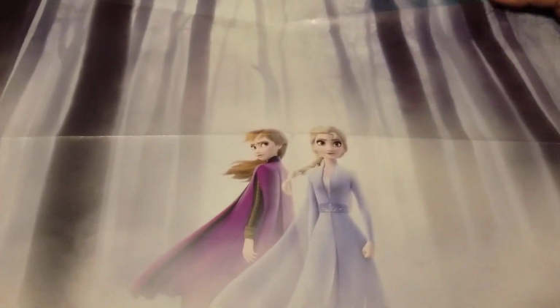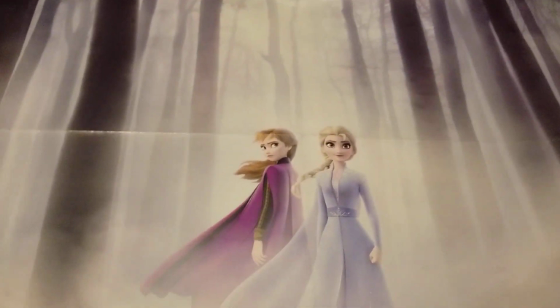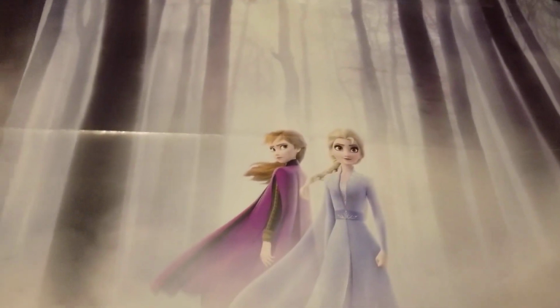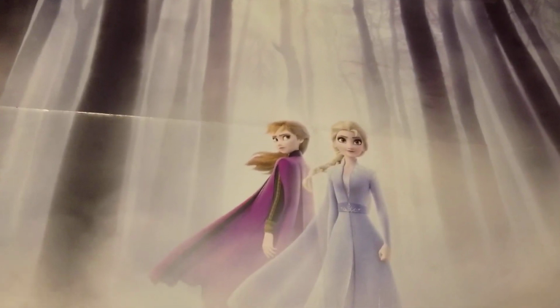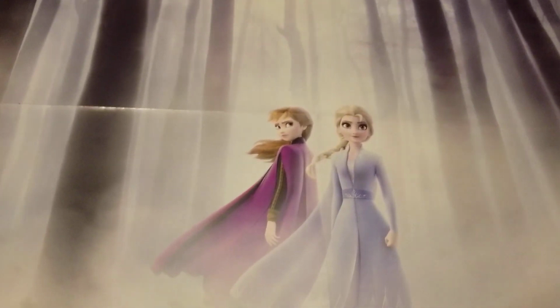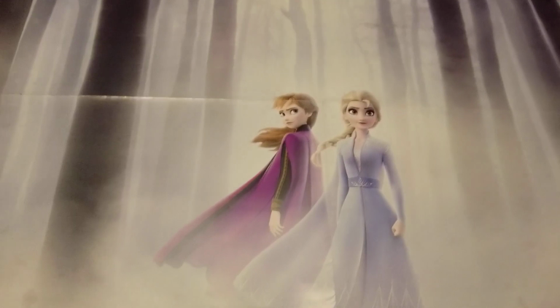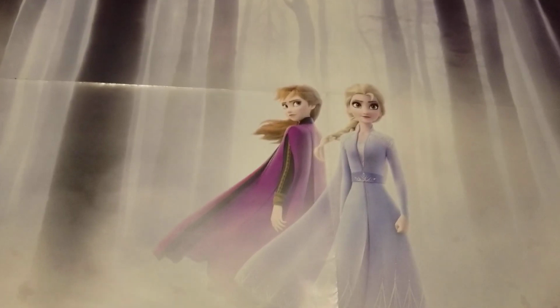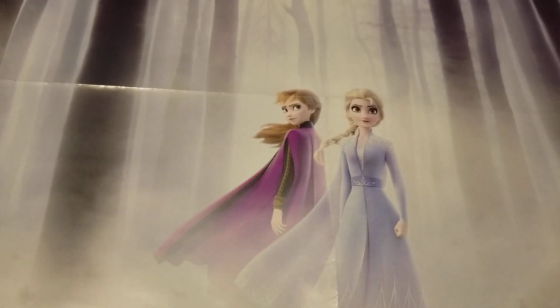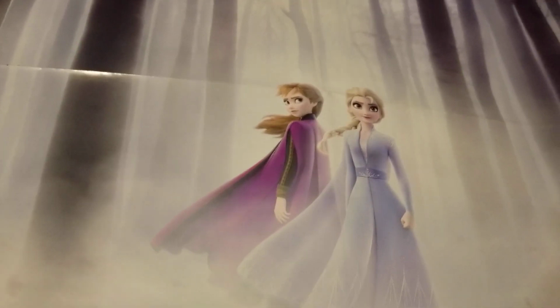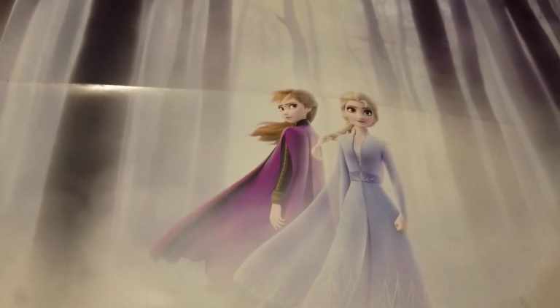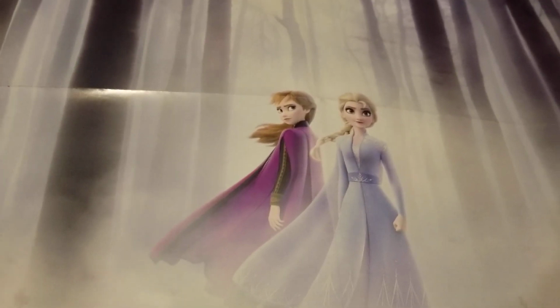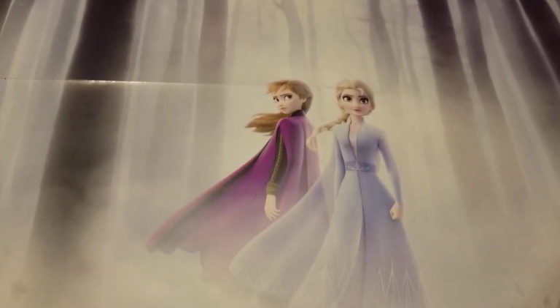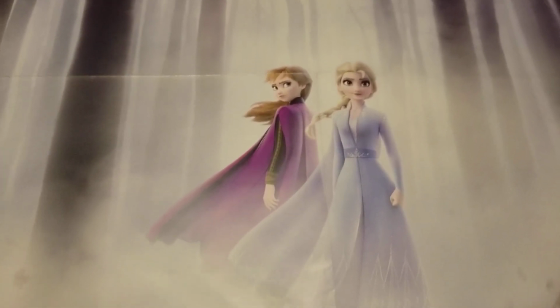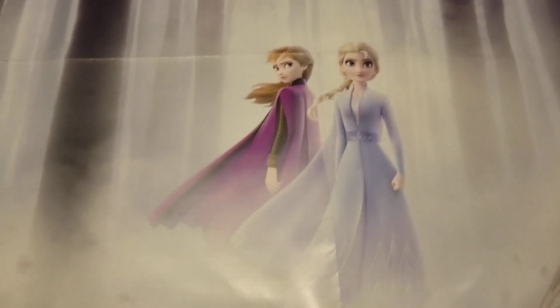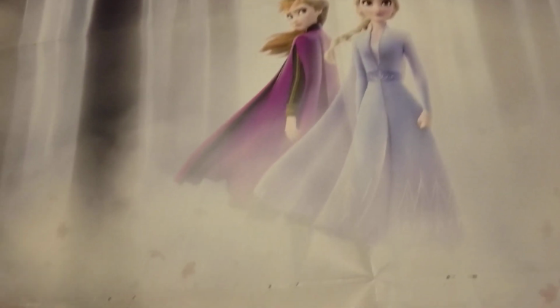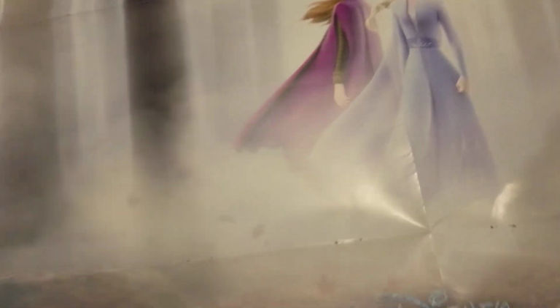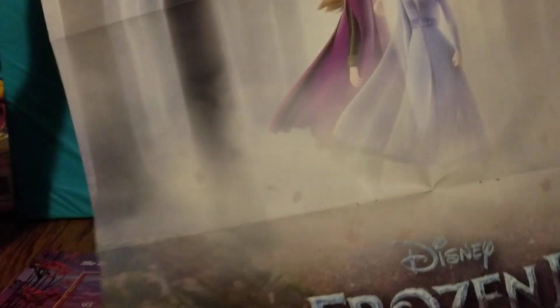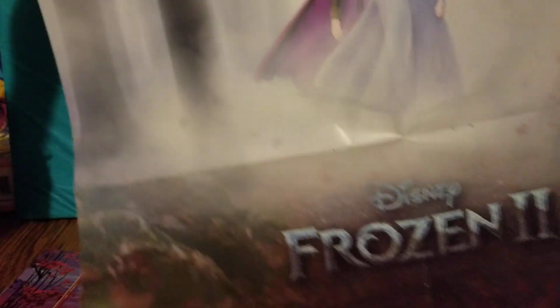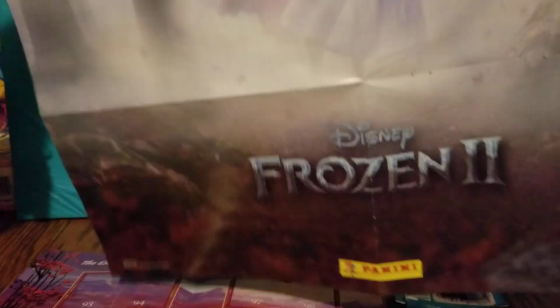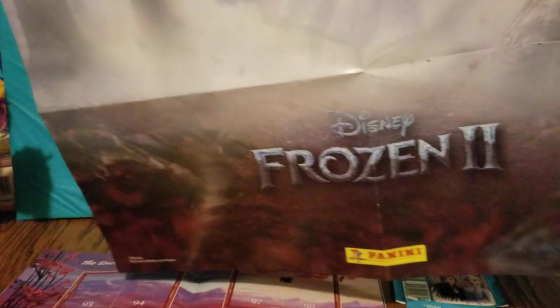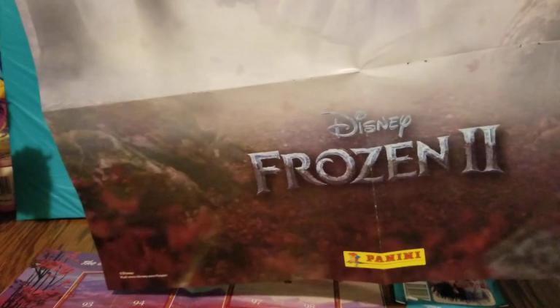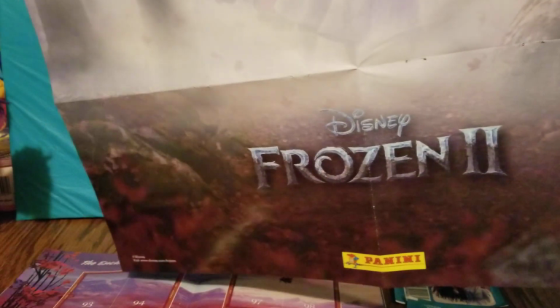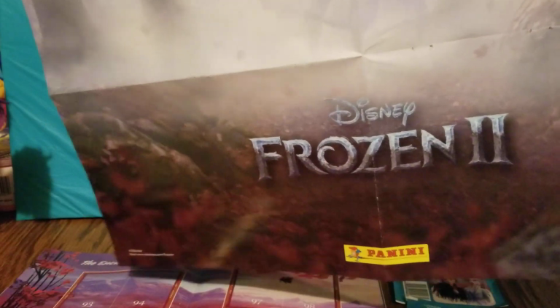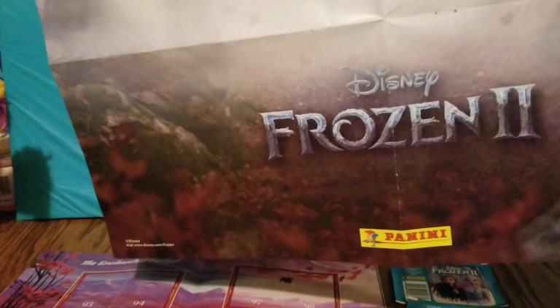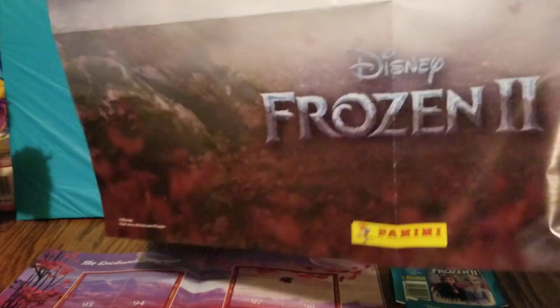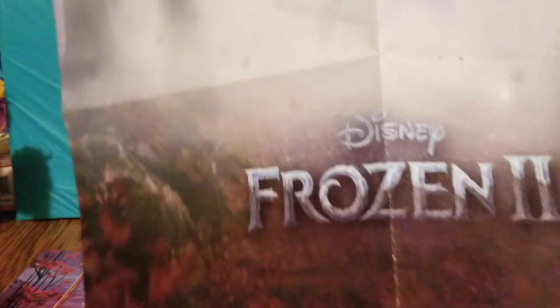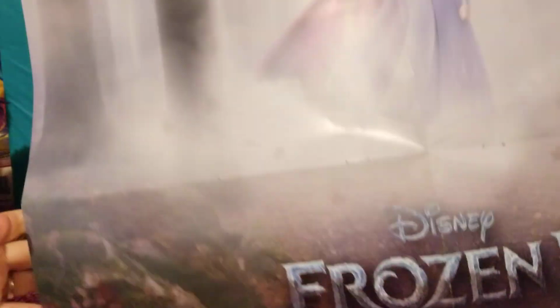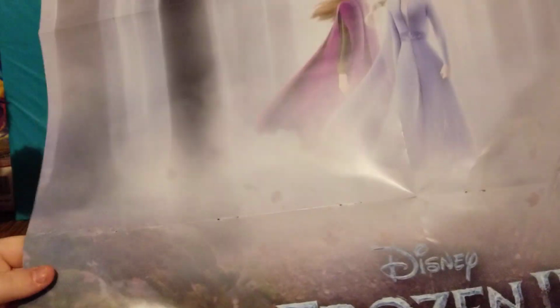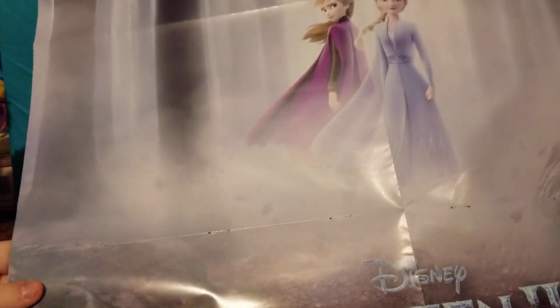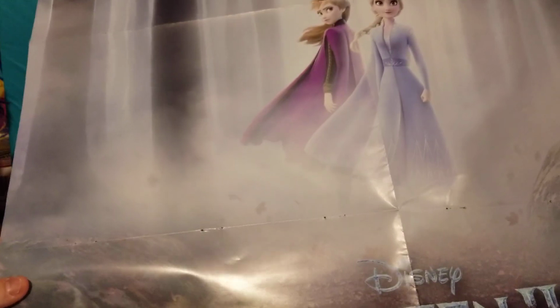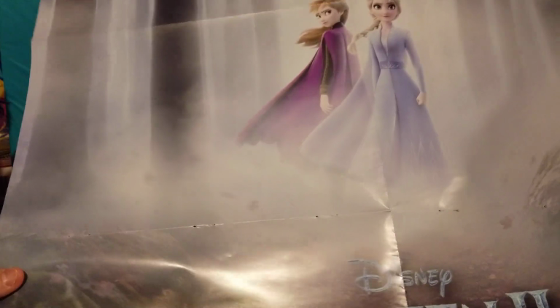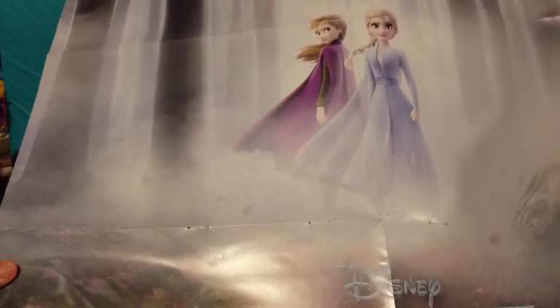It has Anna and Elsa in the forest. This is the official movie poster, if I'm not mistaken — or it's one of the movie posters.